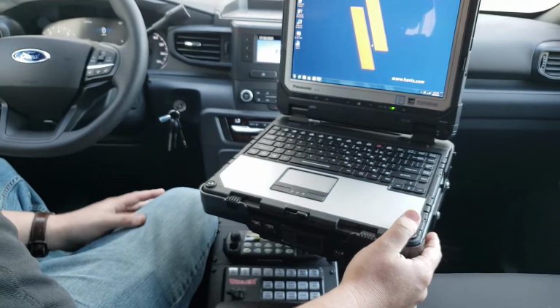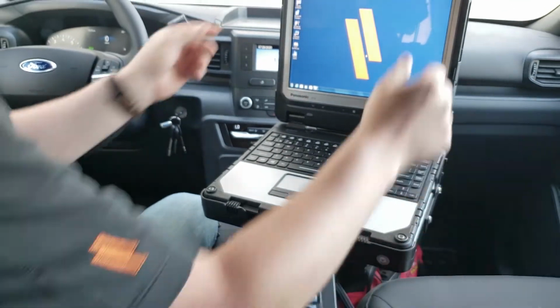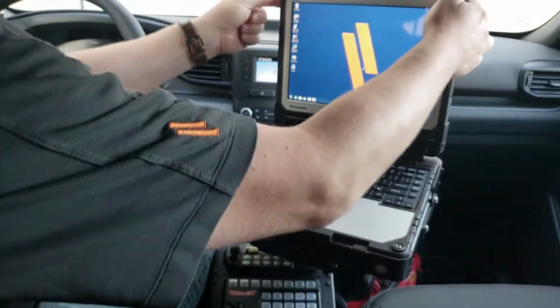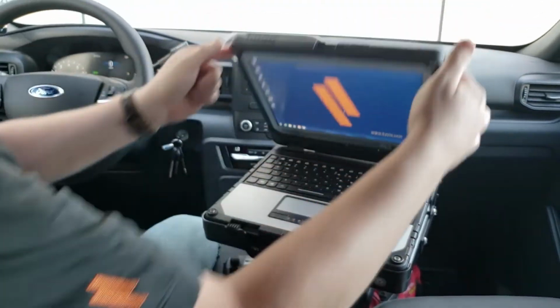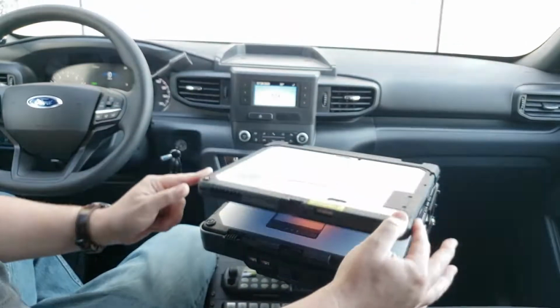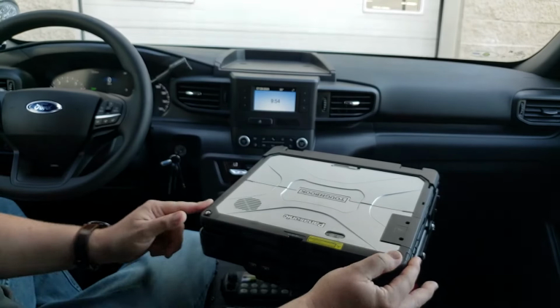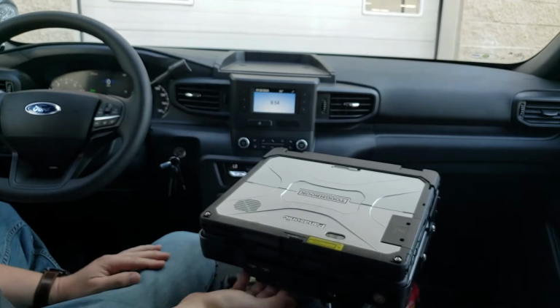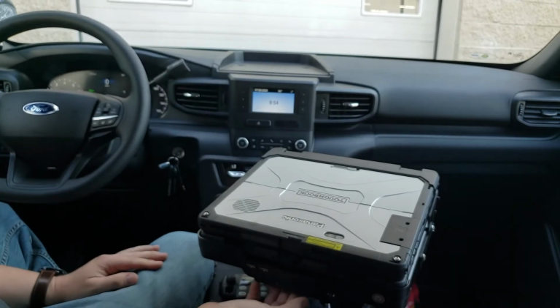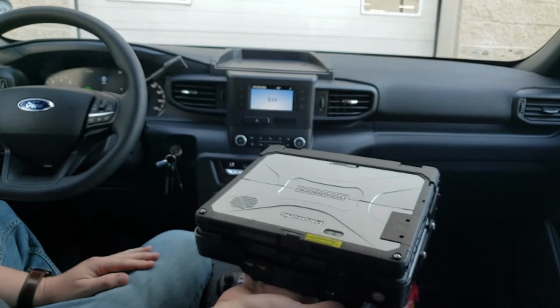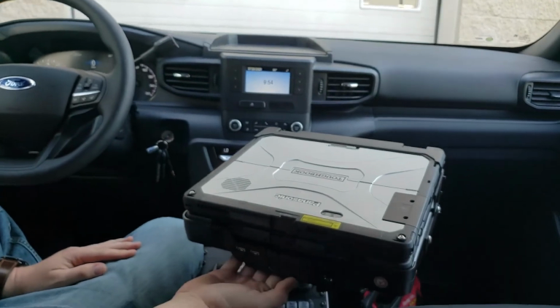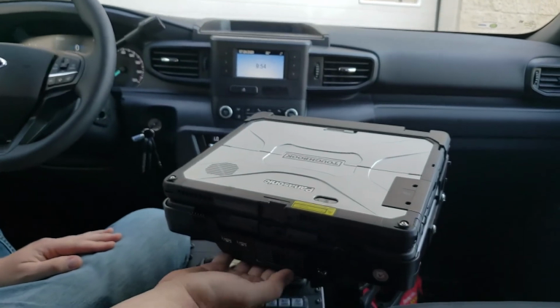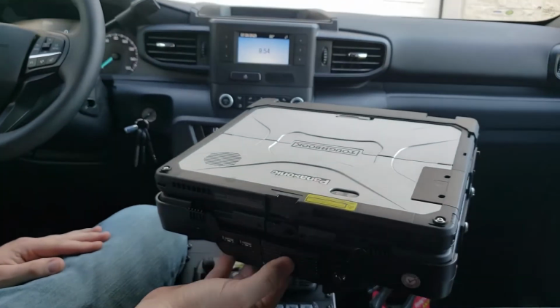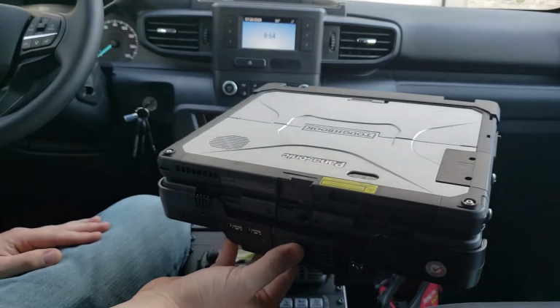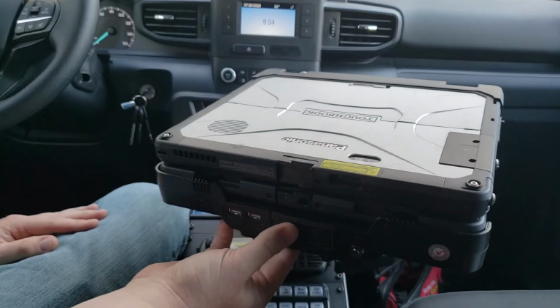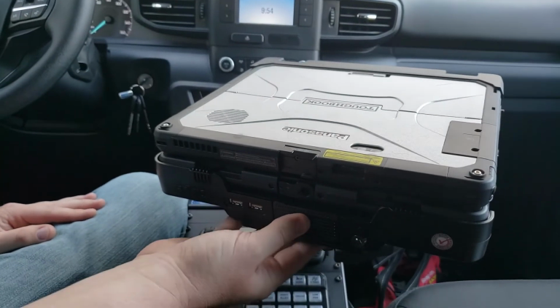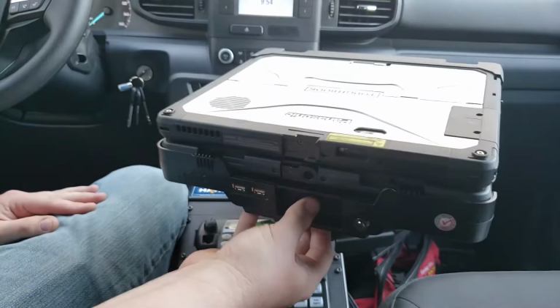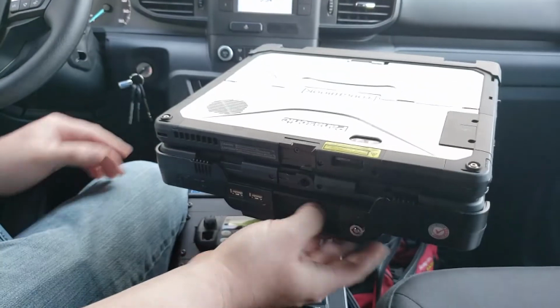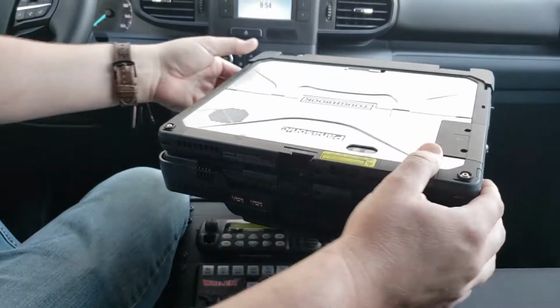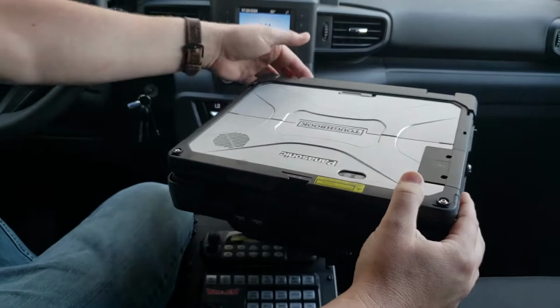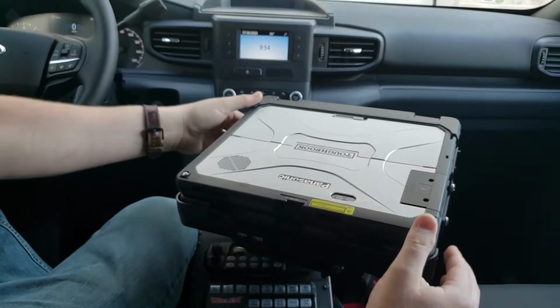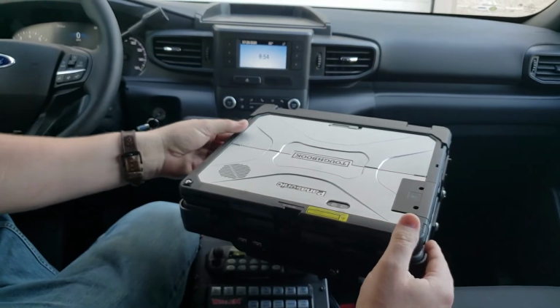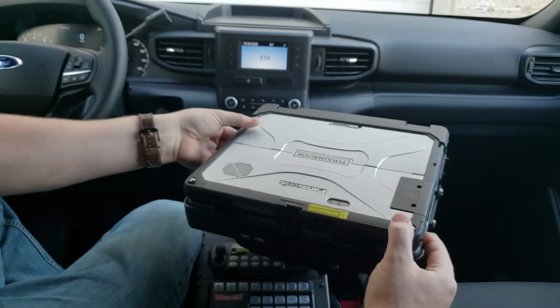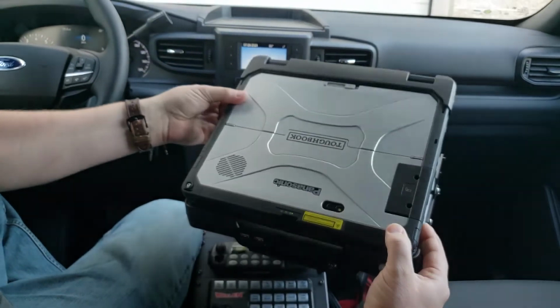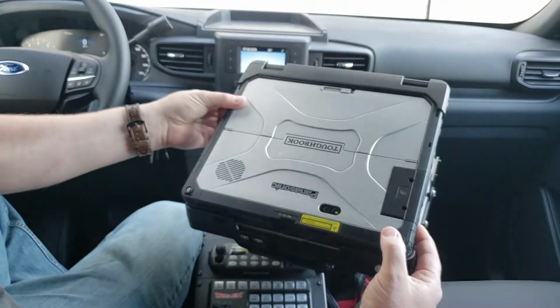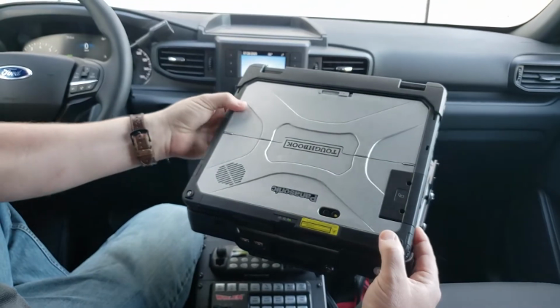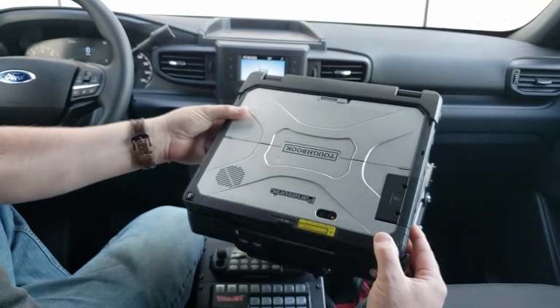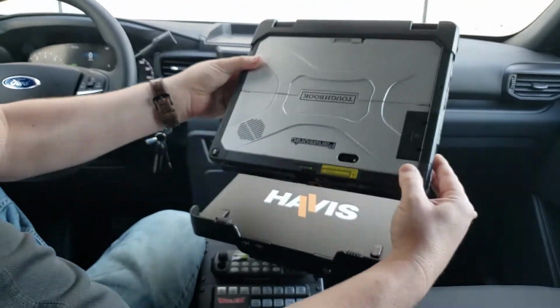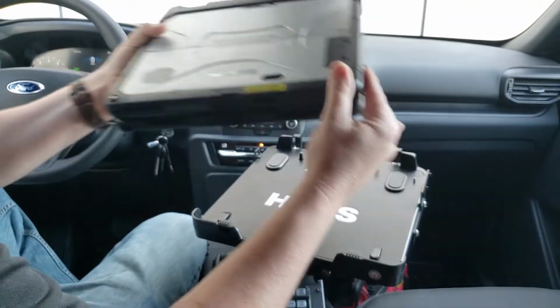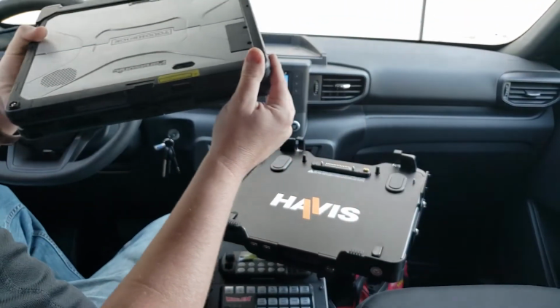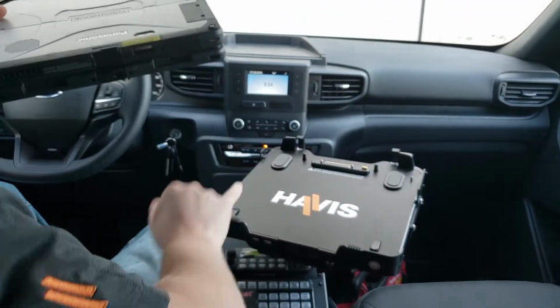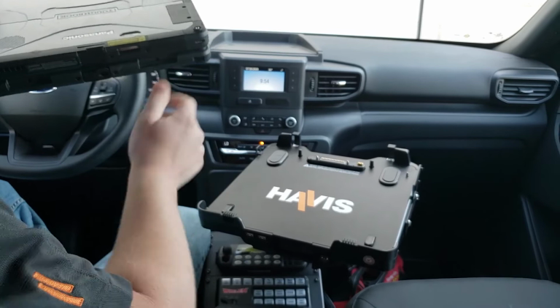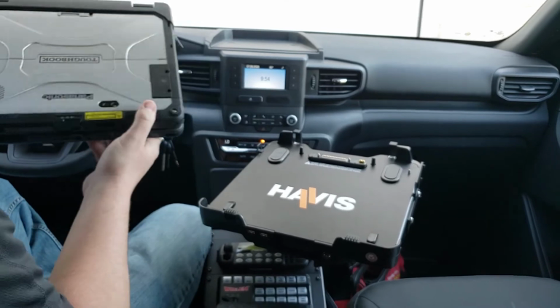To undock, it's a simple reverse of the same process. Close your lid, press this button here. You're going to hear the hooks unclip. Pick it up from the back first and then slide it out to undock it from the hooks.